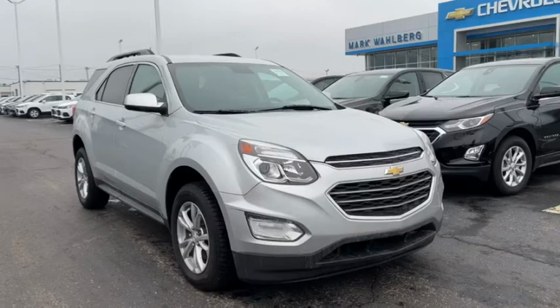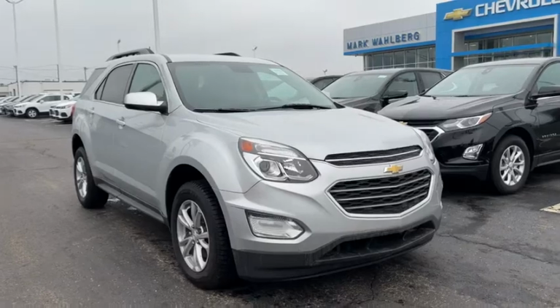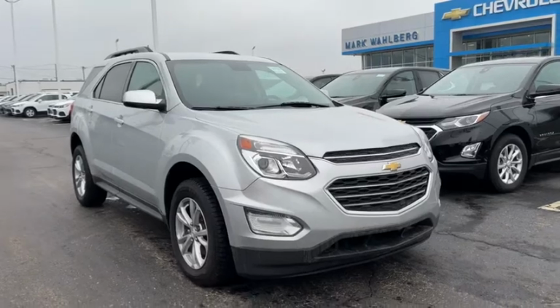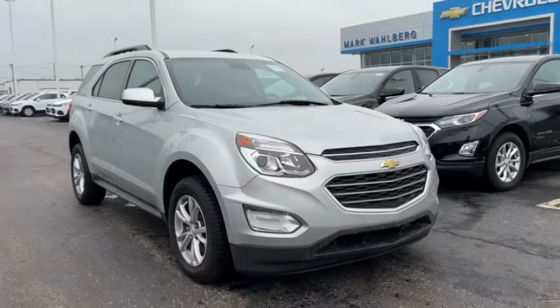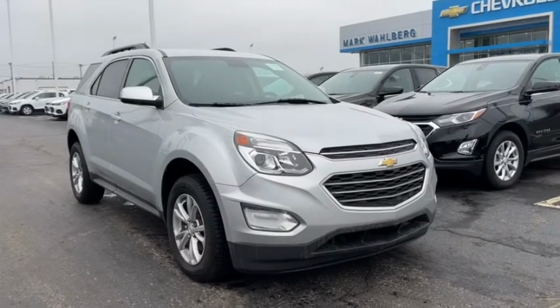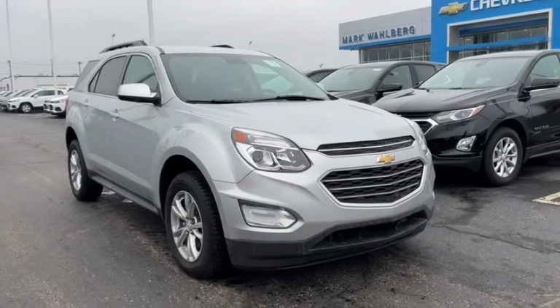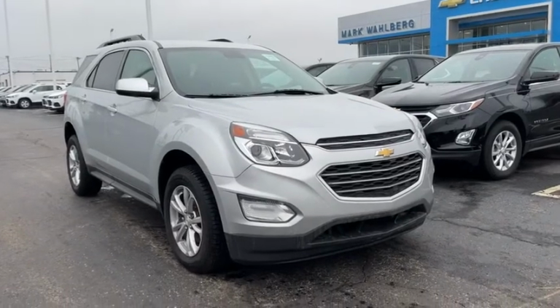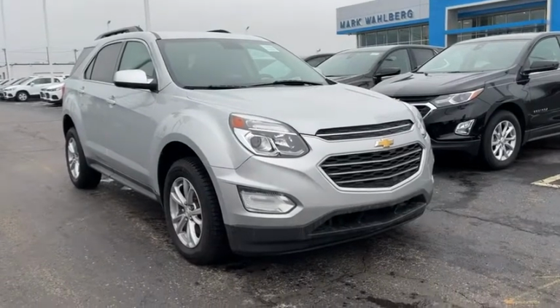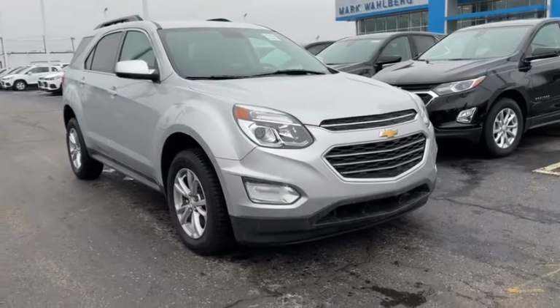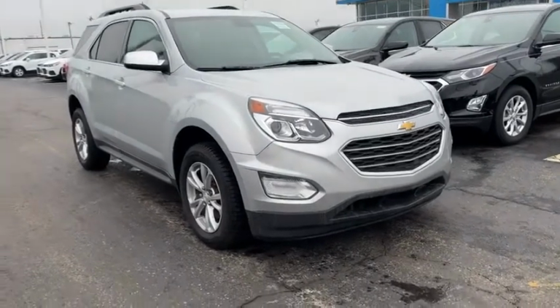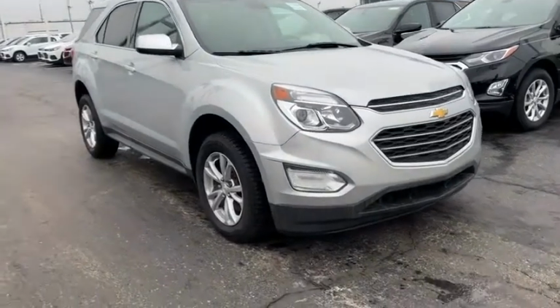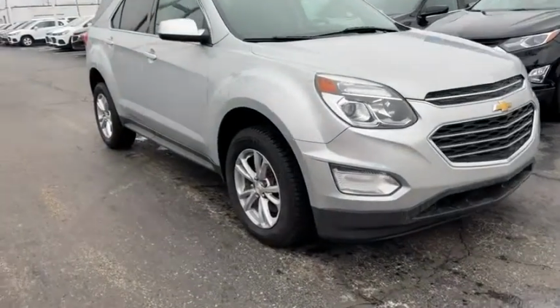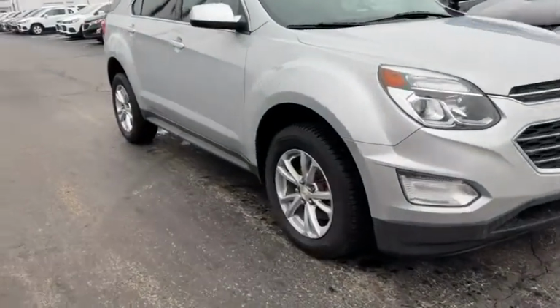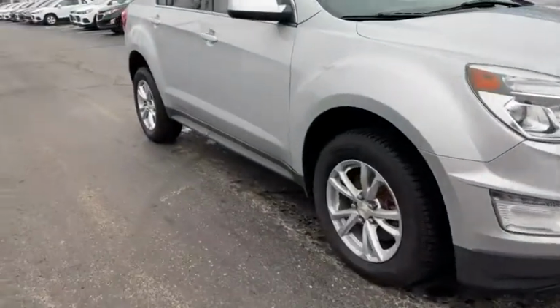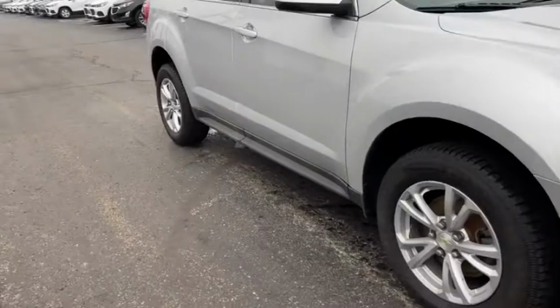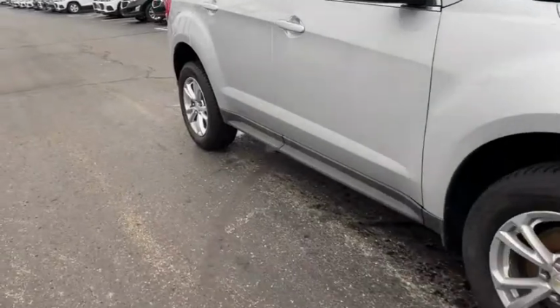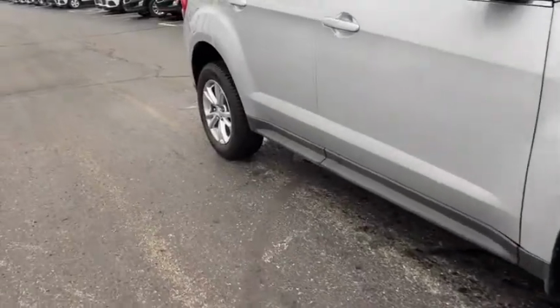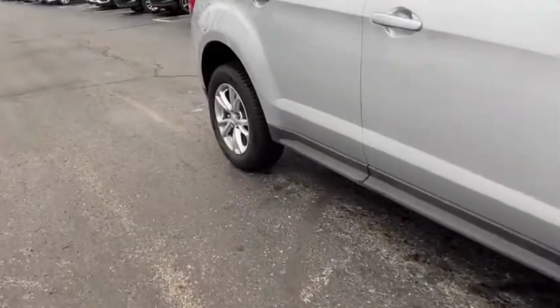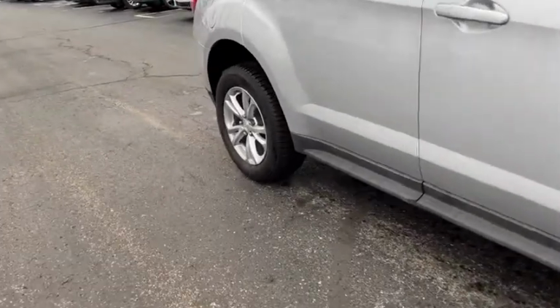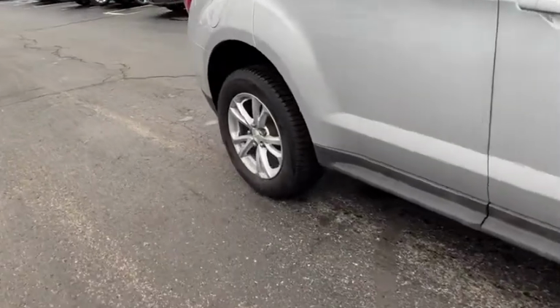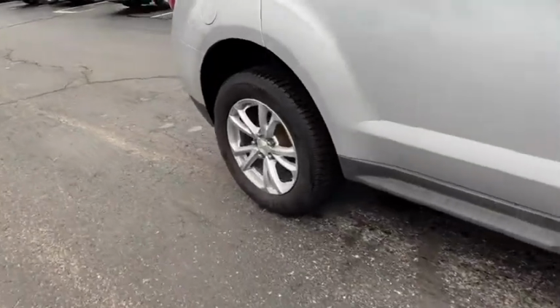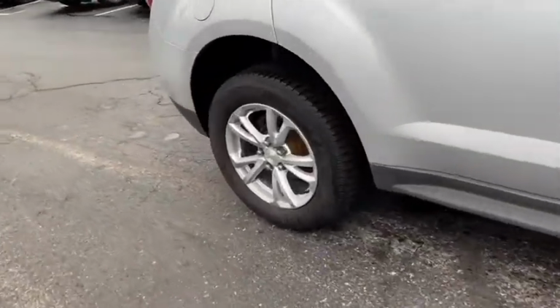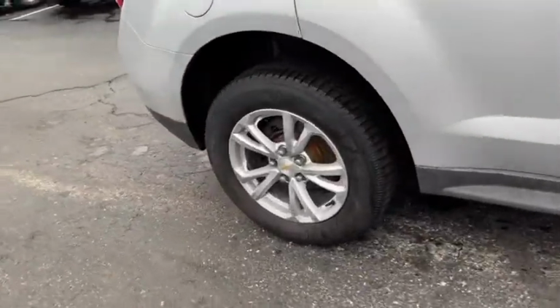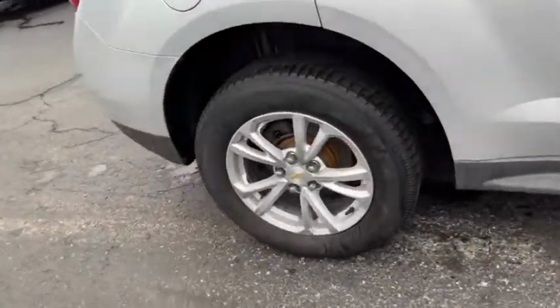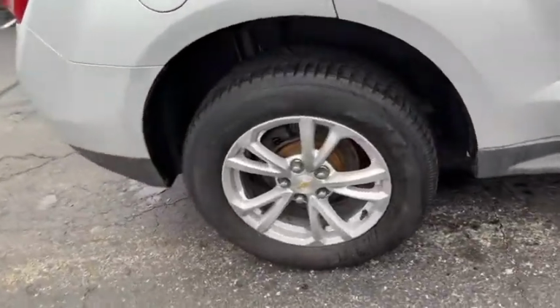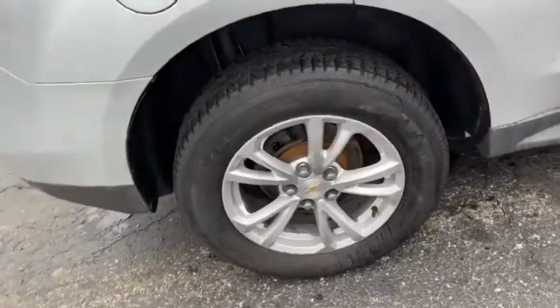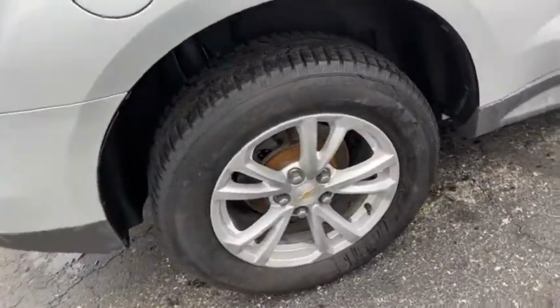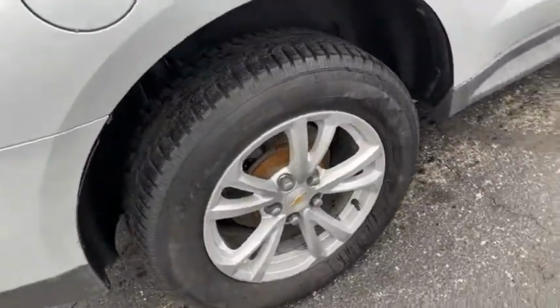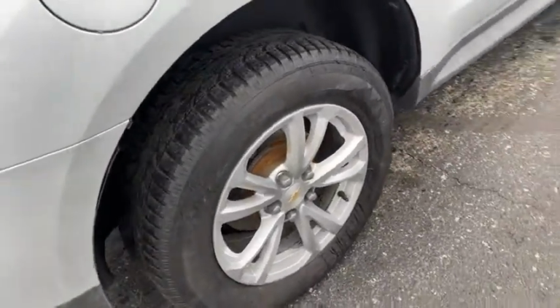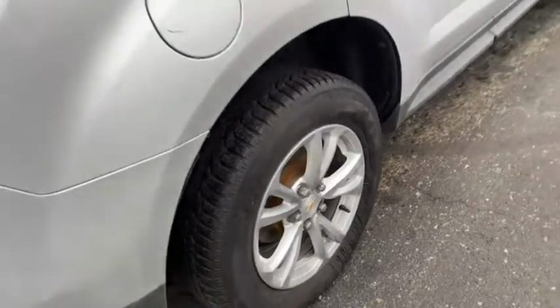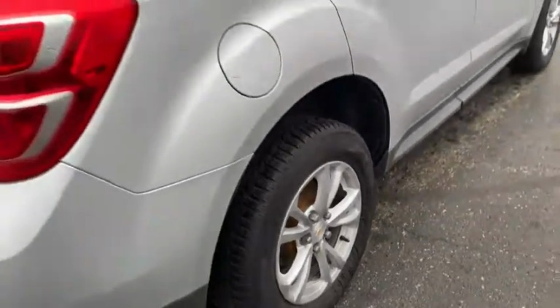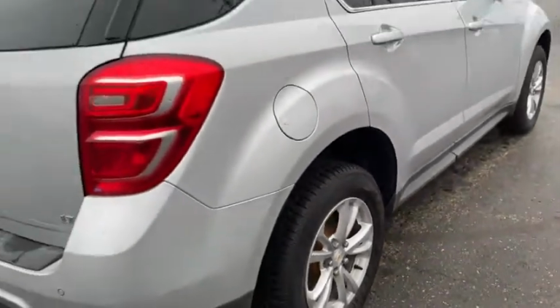We are pleased to show you the 2017 Chevrolet Equinox. Fuel efficiency, safety, and value equals the Chevy Equinox. This vehicle has less than 105,000 miles.